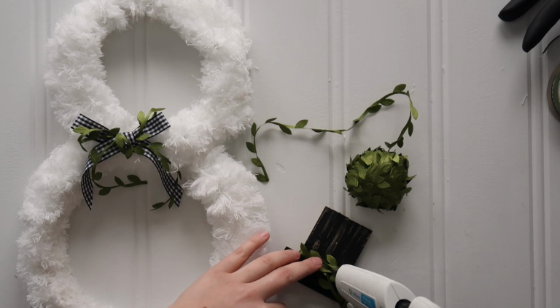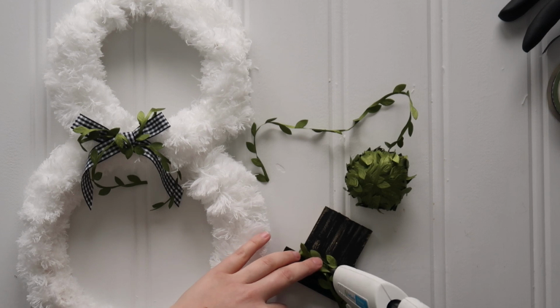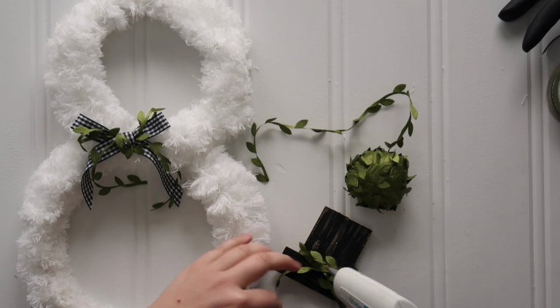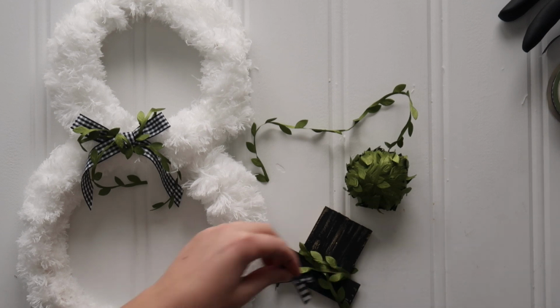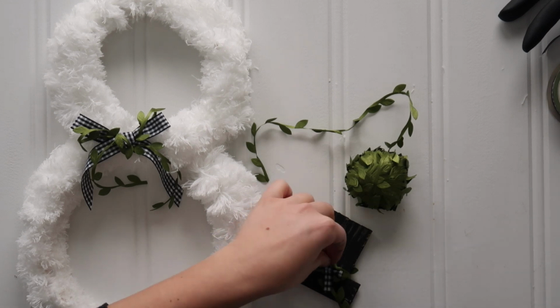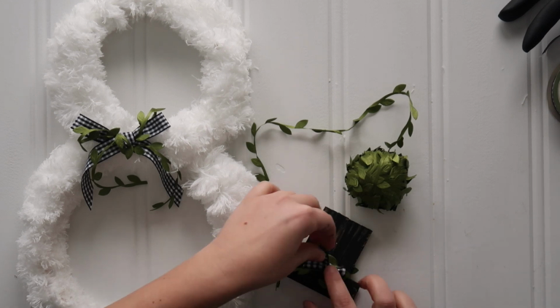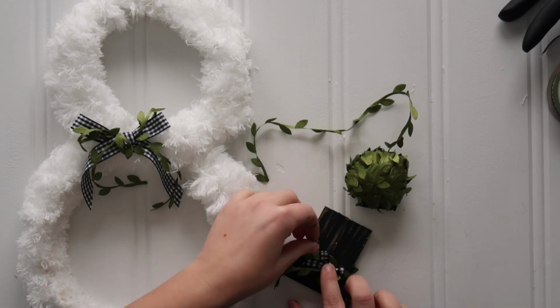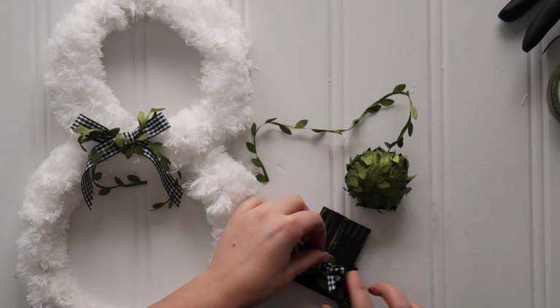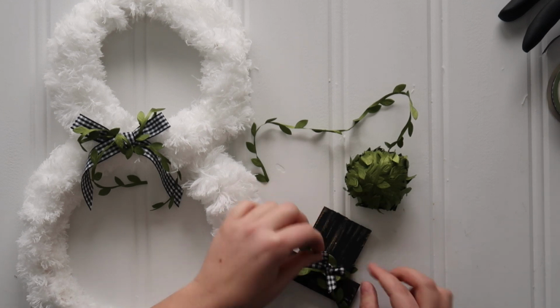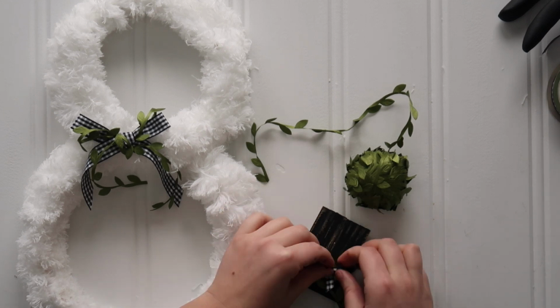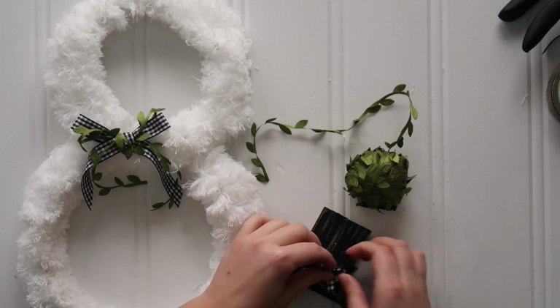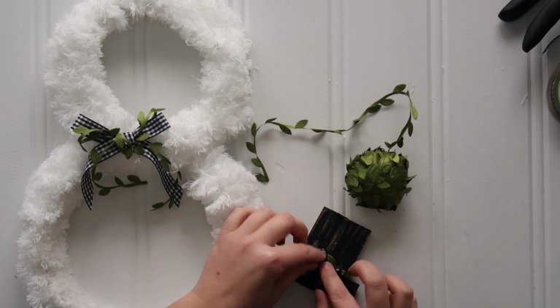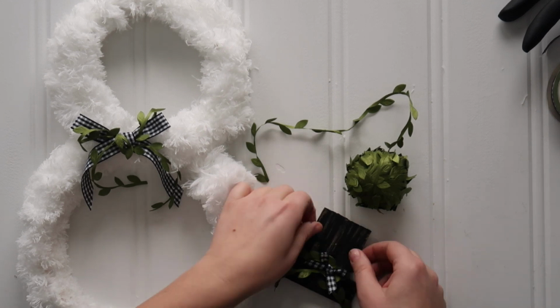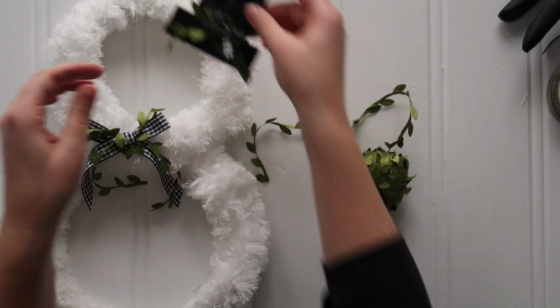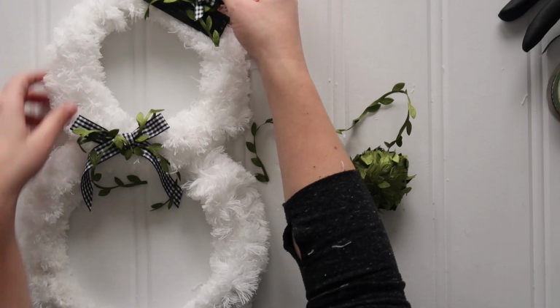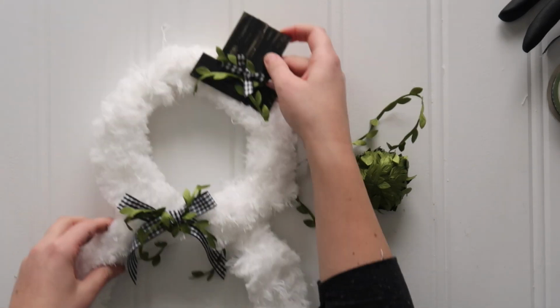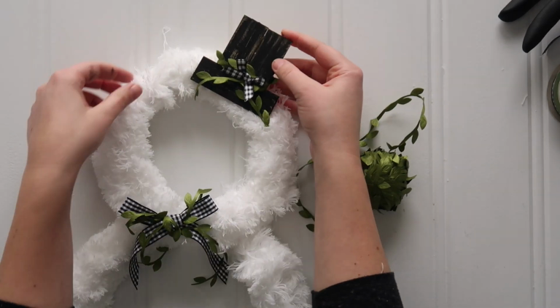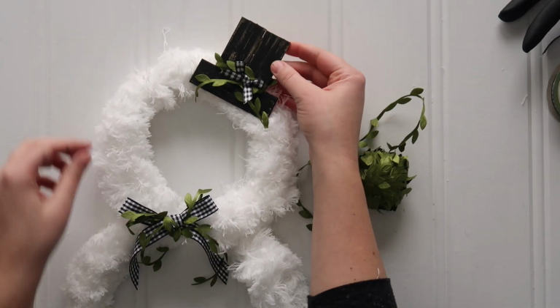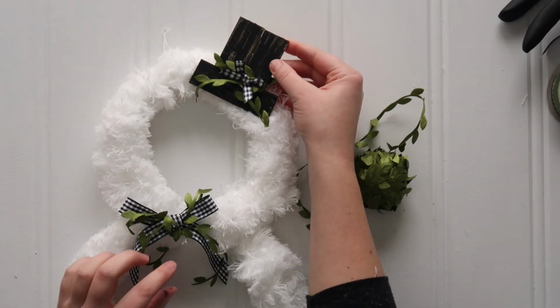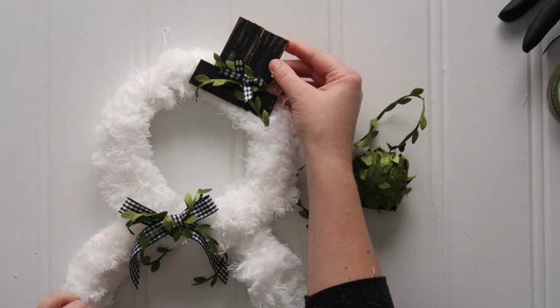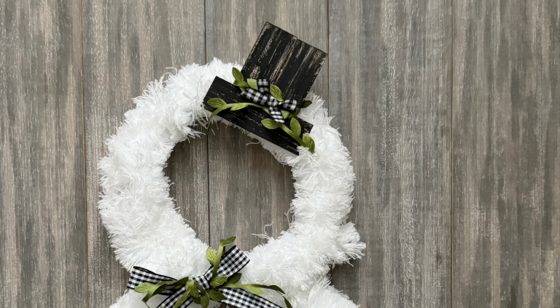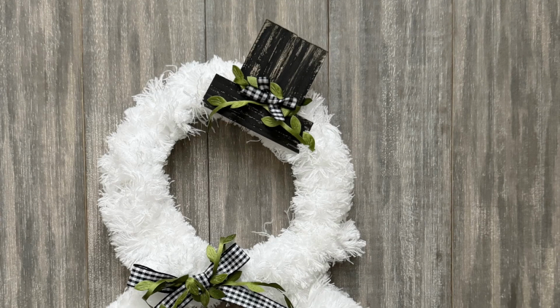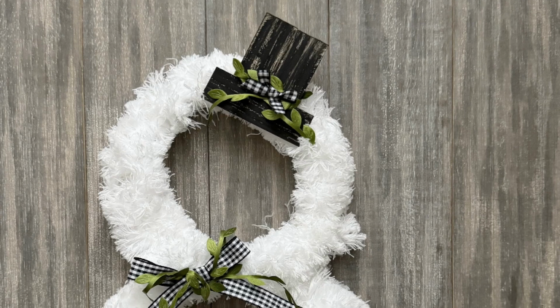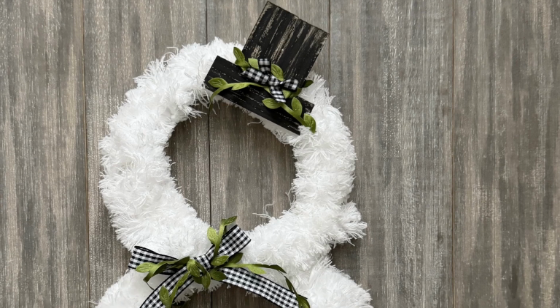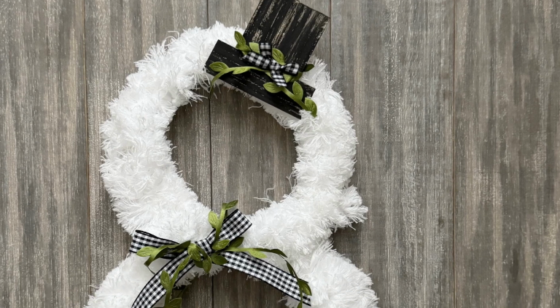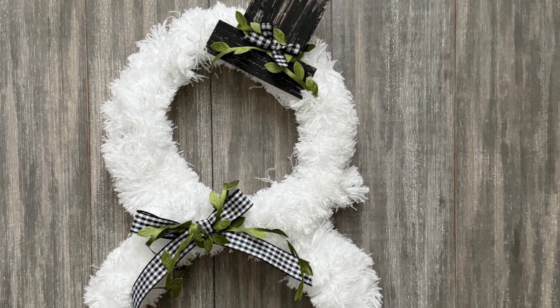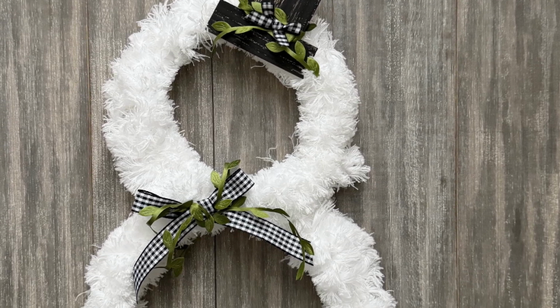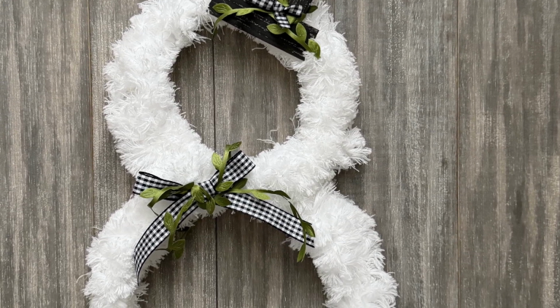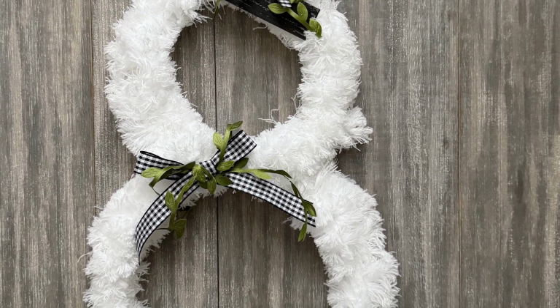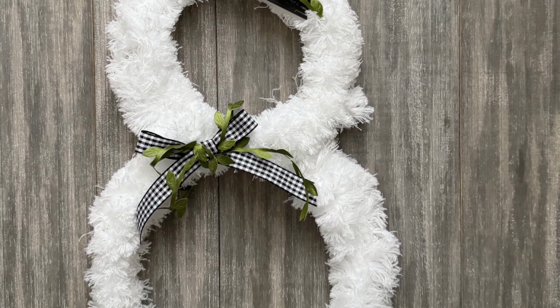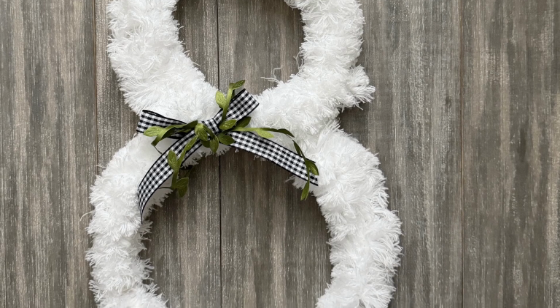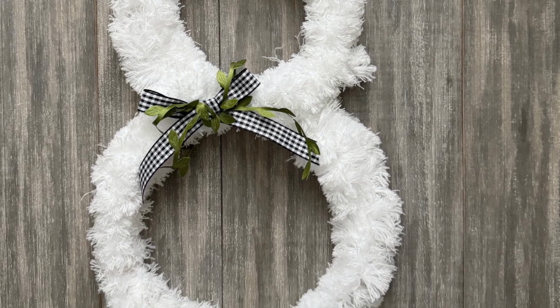And here's my little snowman winter wreath. This is a bit smaller than a regular wreath, so I don't think it'd be great for a front door, but for somewhere else in your house I think it'd be a super cute addition.